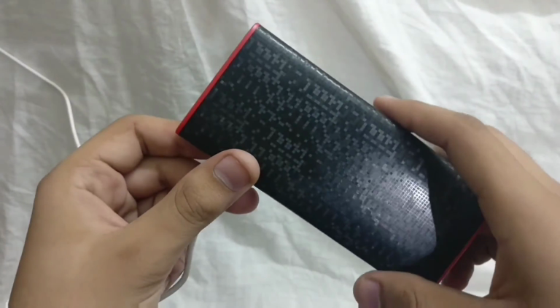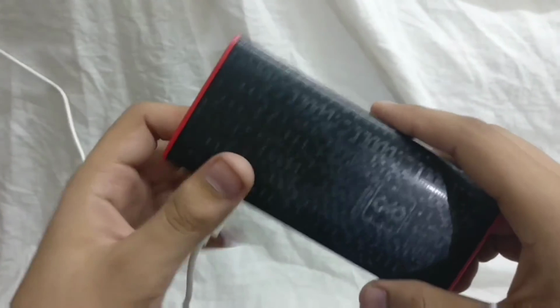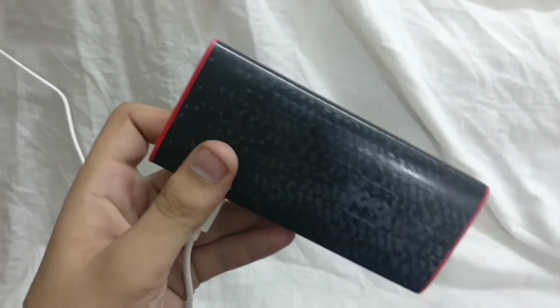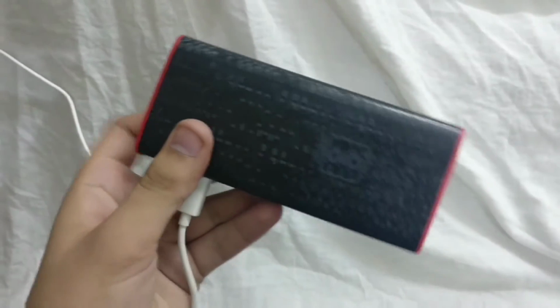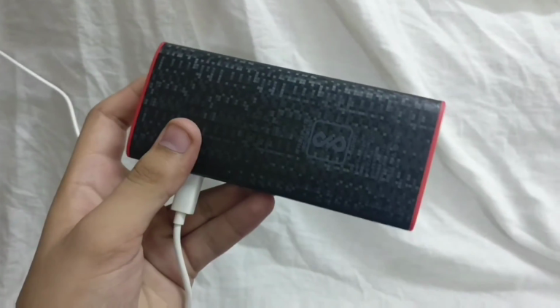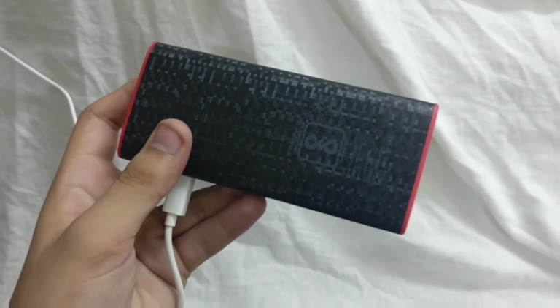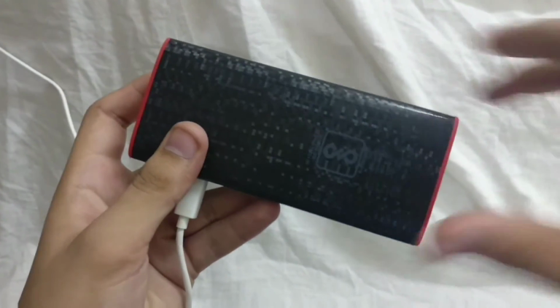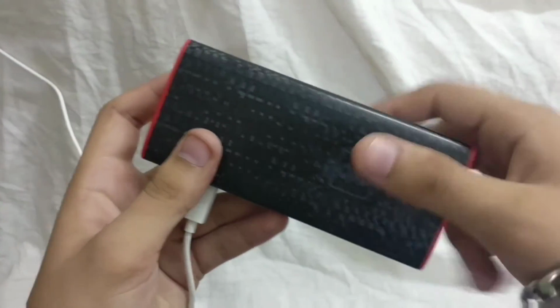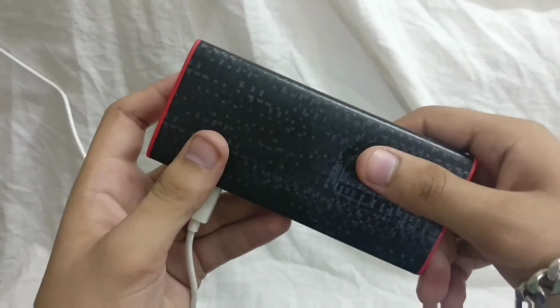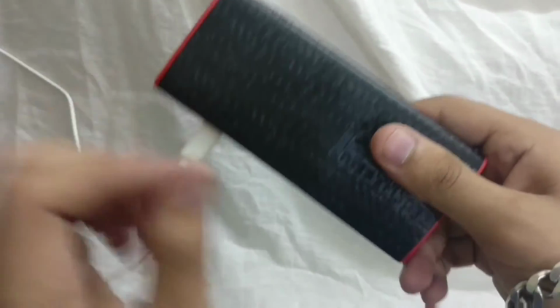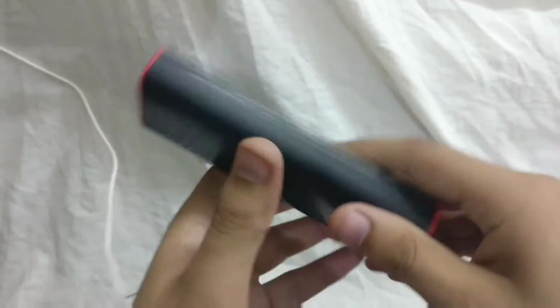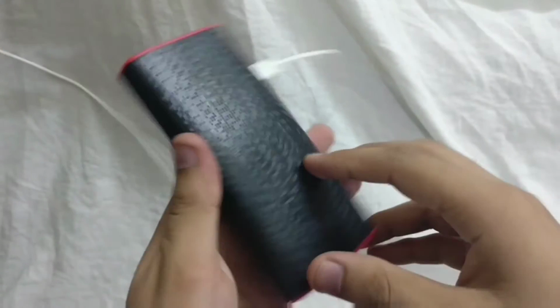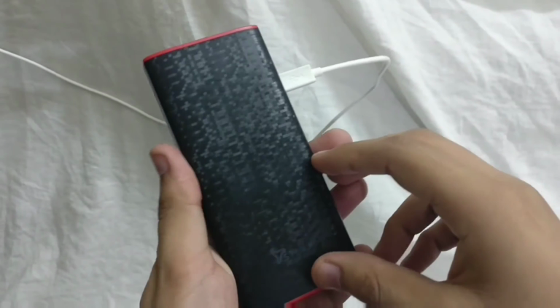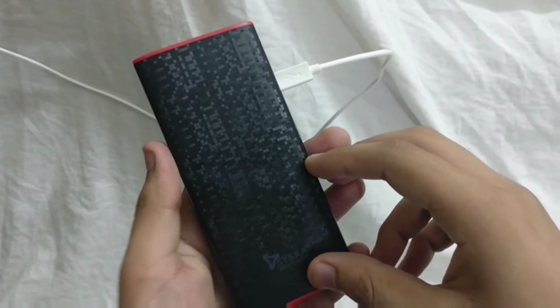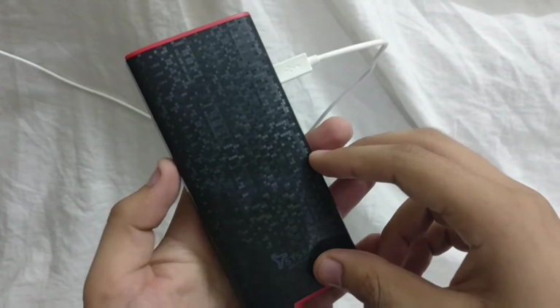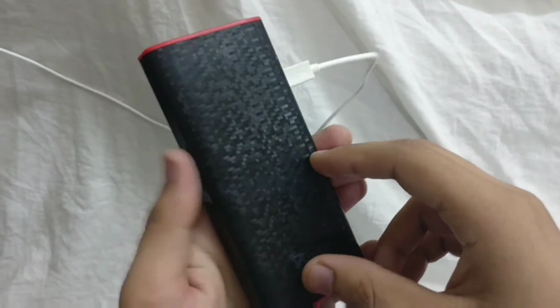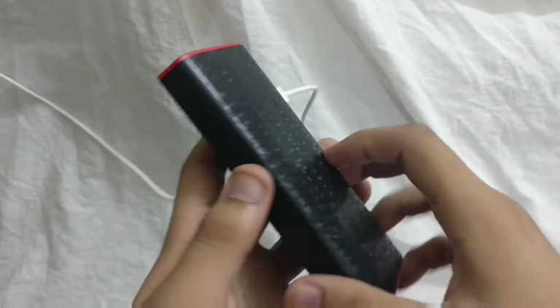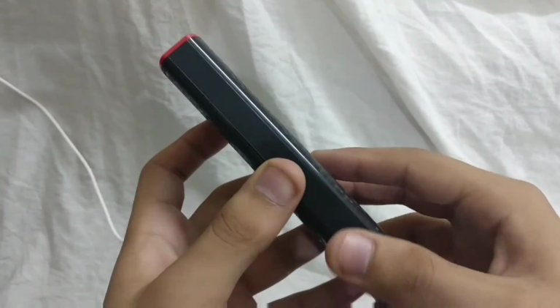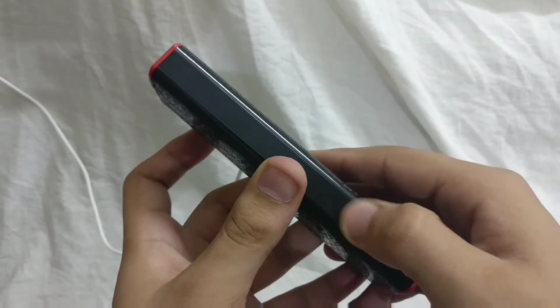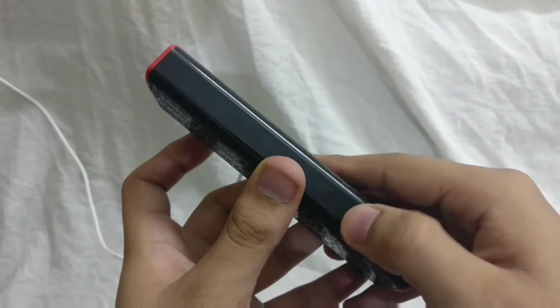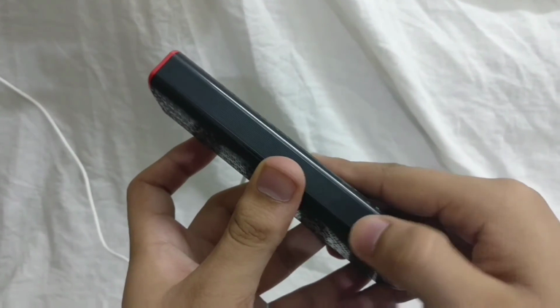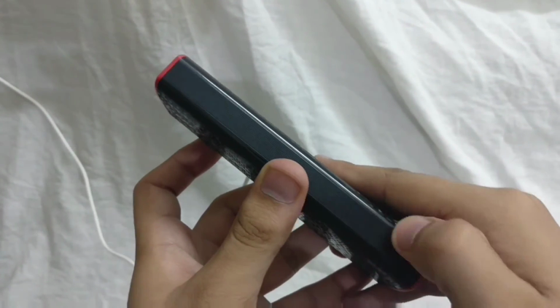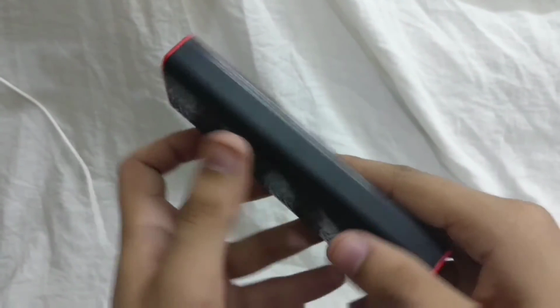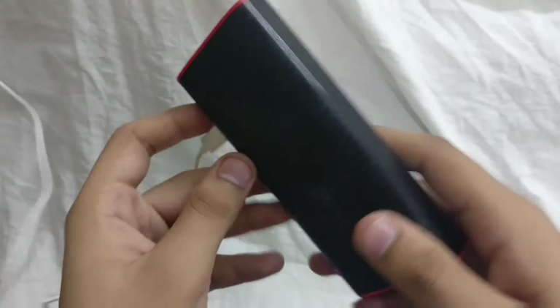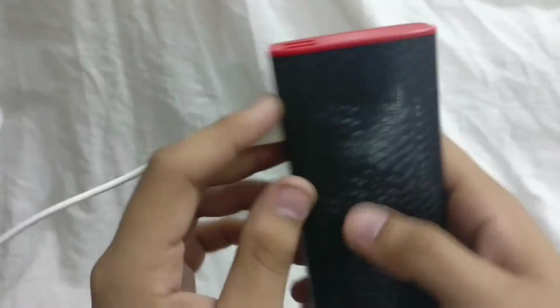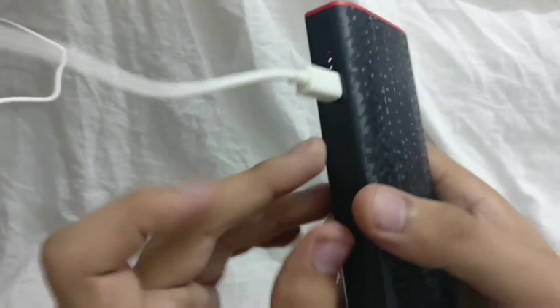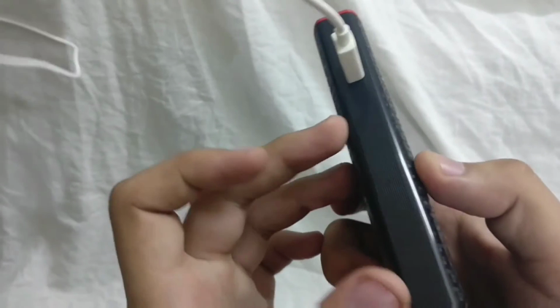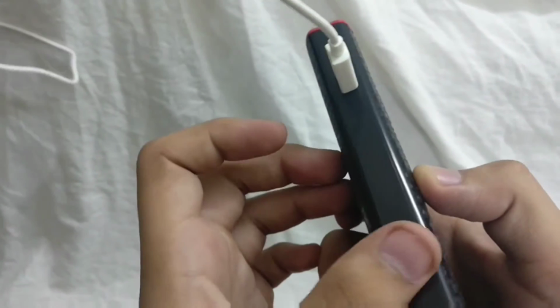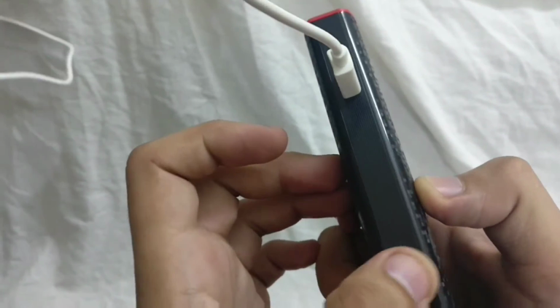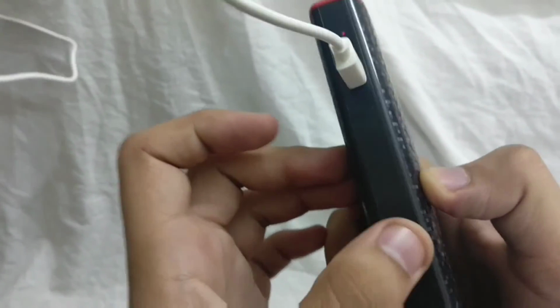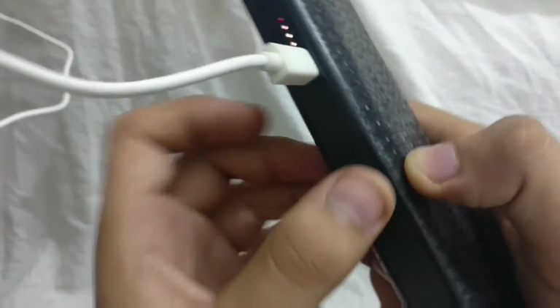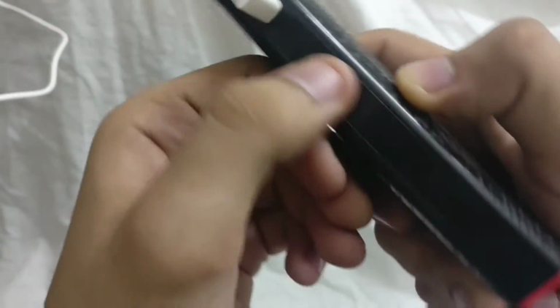All I know is that it will have more charge cycles than my earlier 10,000 milliamp power bank, which was a Xiaomi power bank. But Xiaomi's power bank gave me about 90% efficiency.